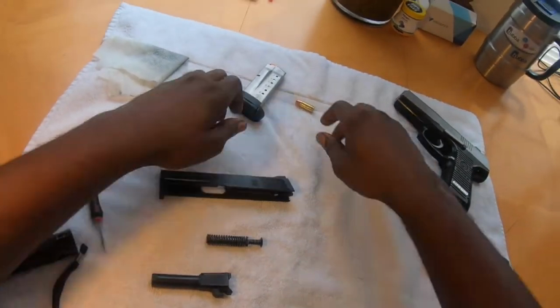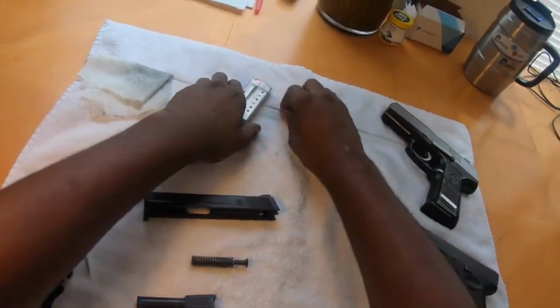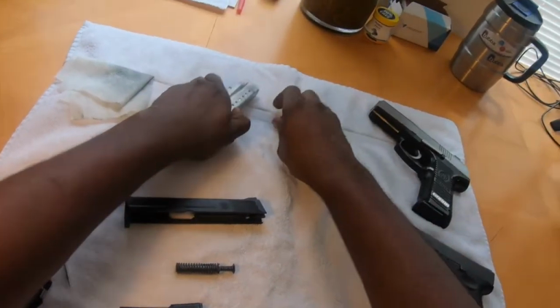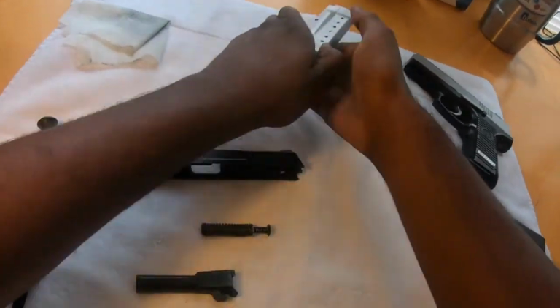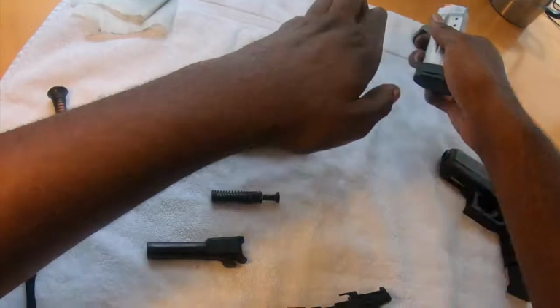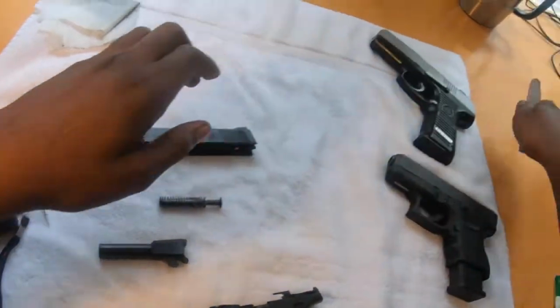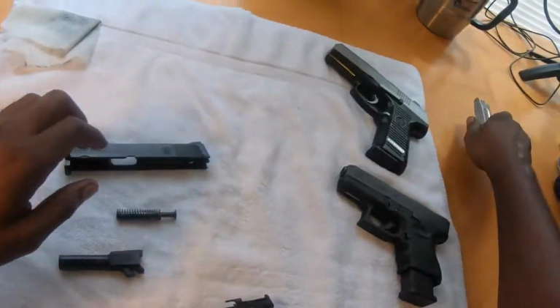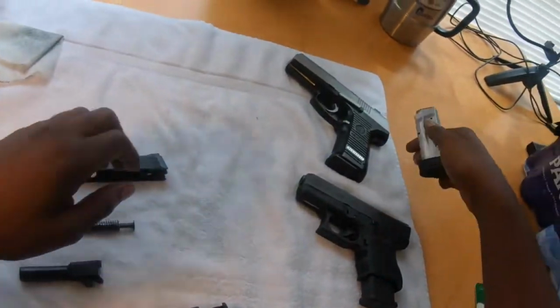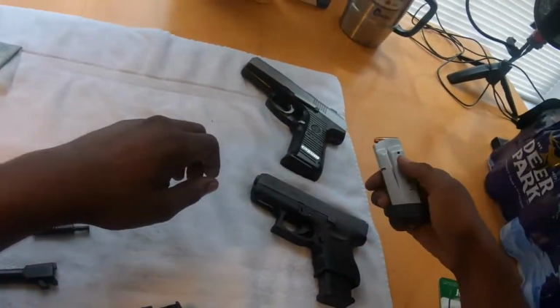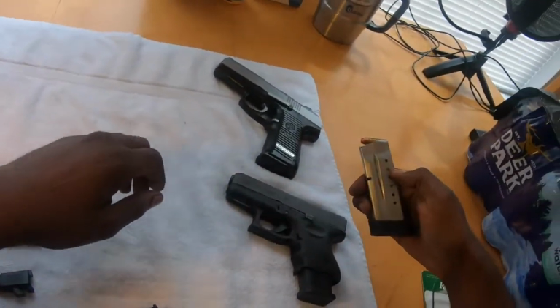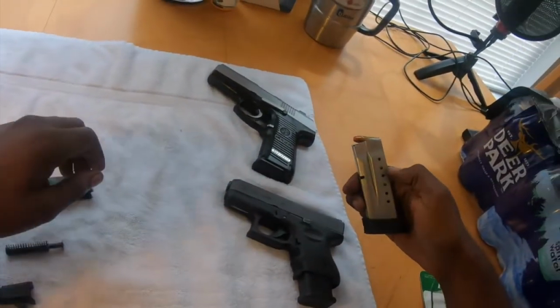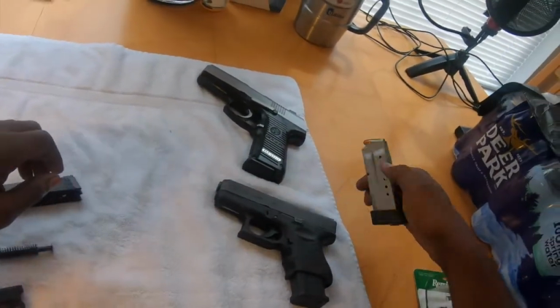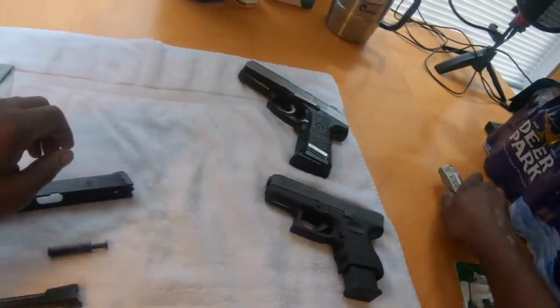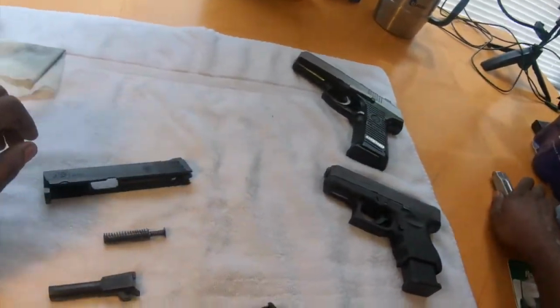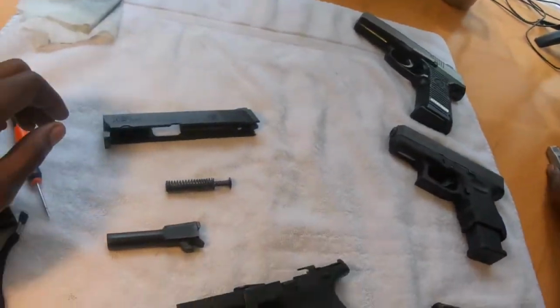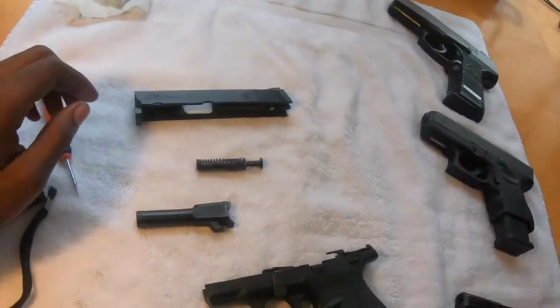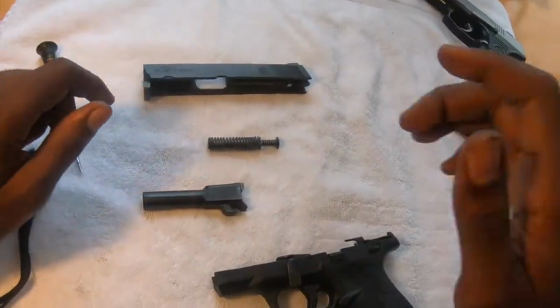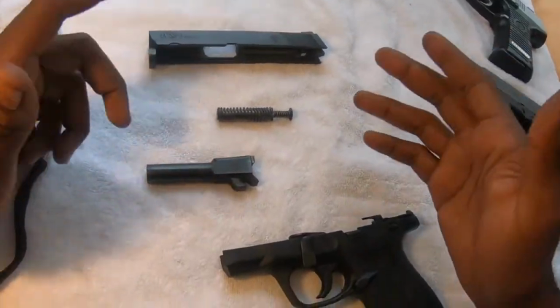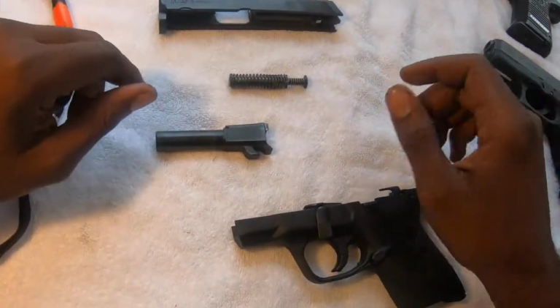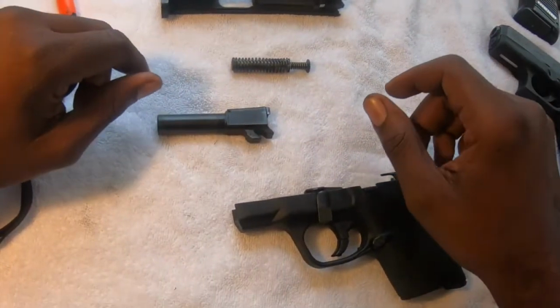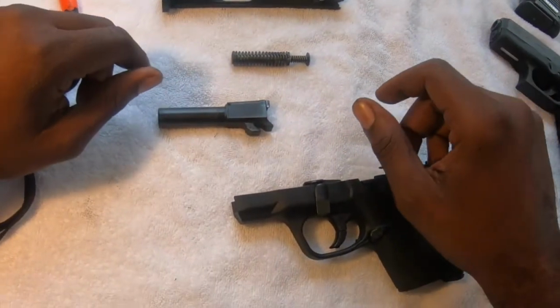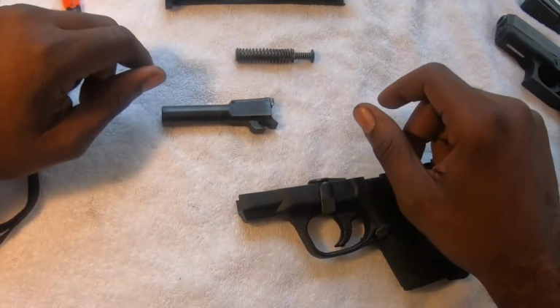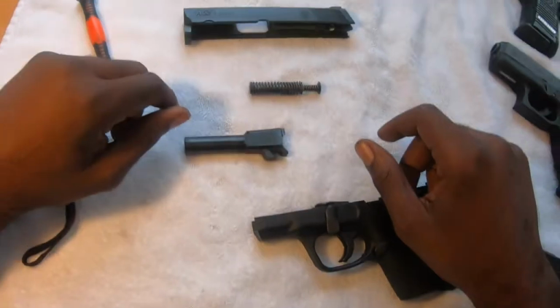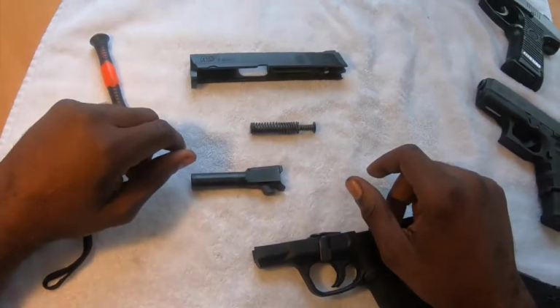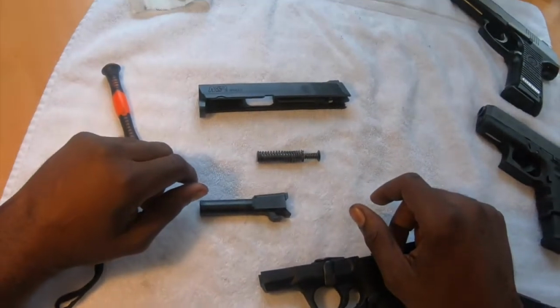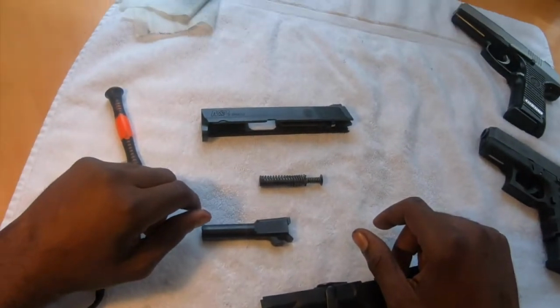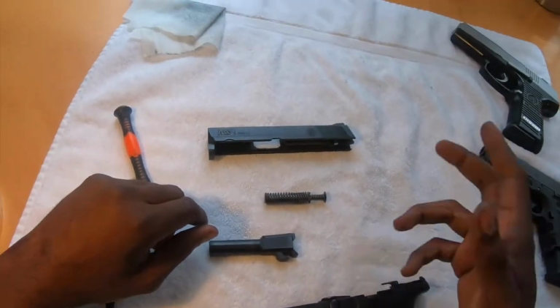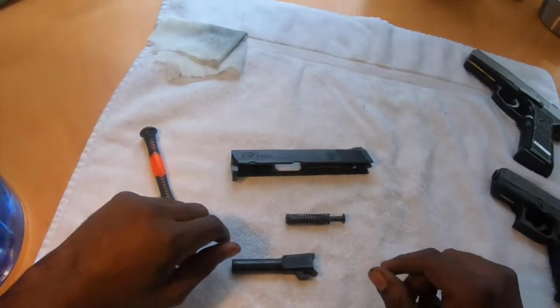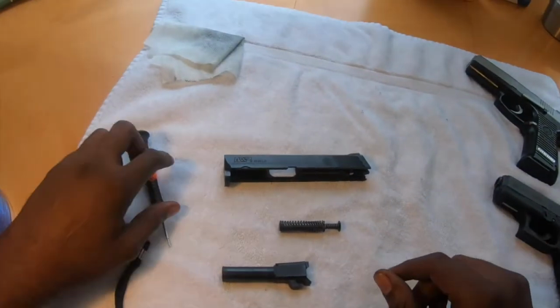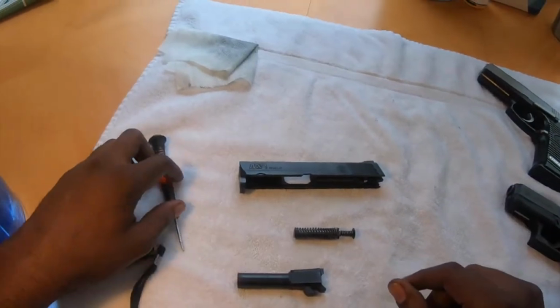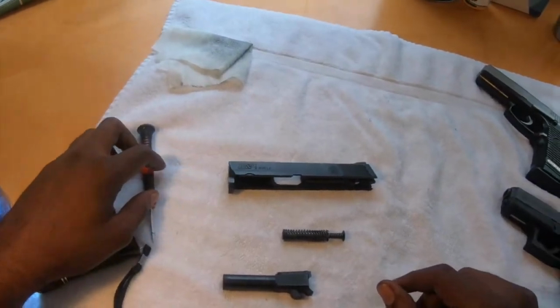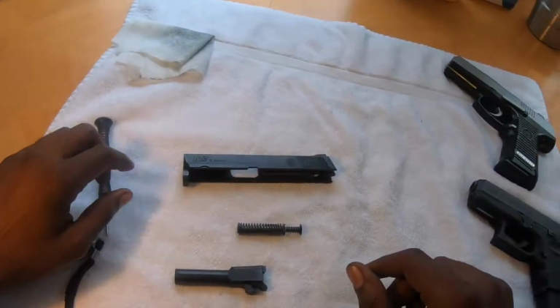Going to move this out of the way, wipe all this down. I'll speed through this and I'll be right with you.